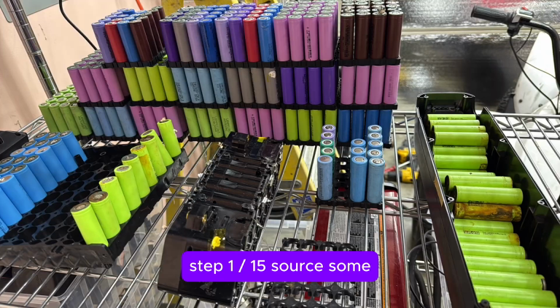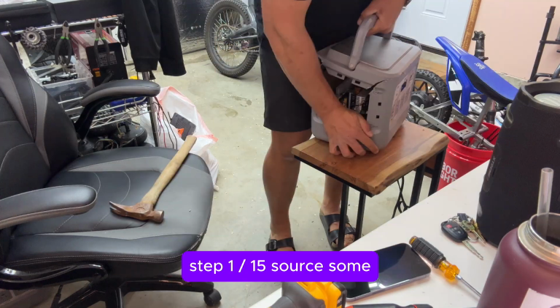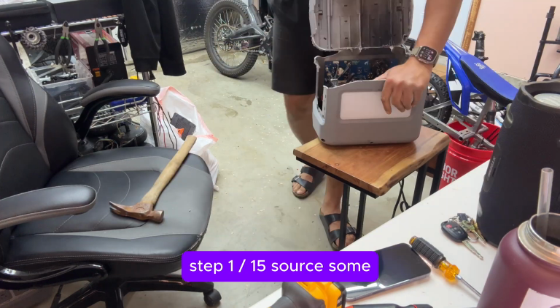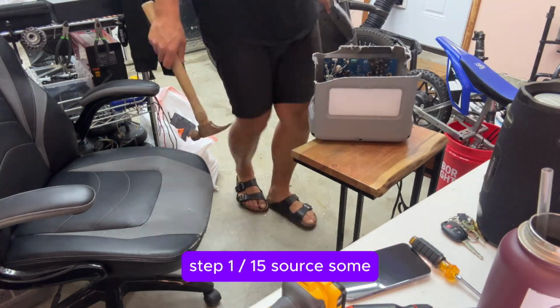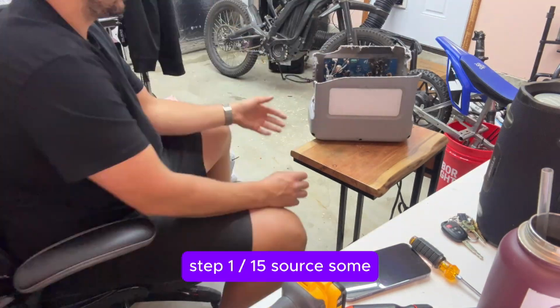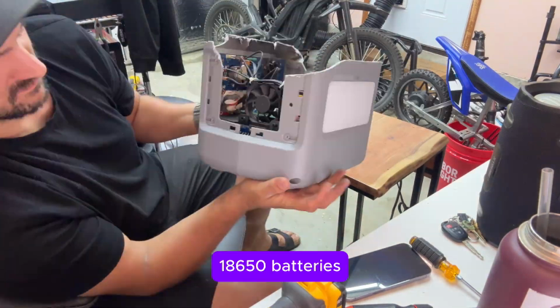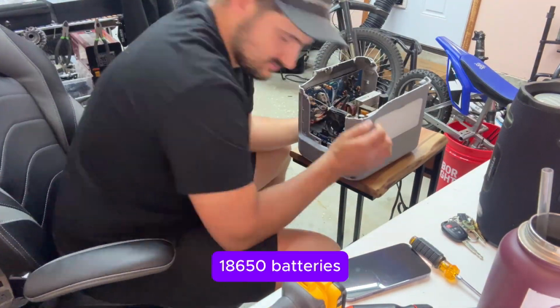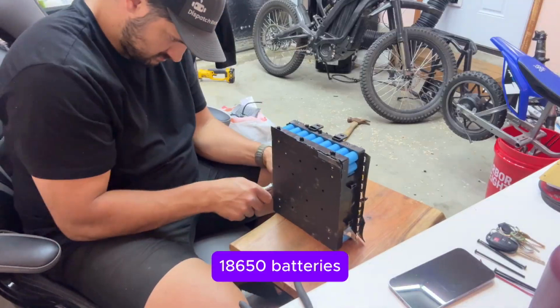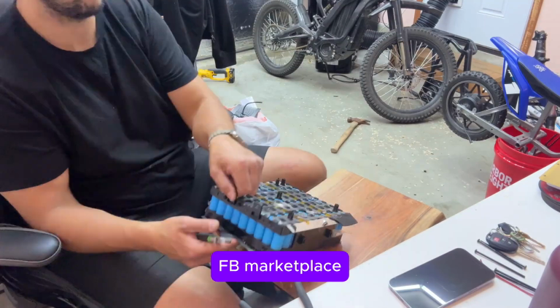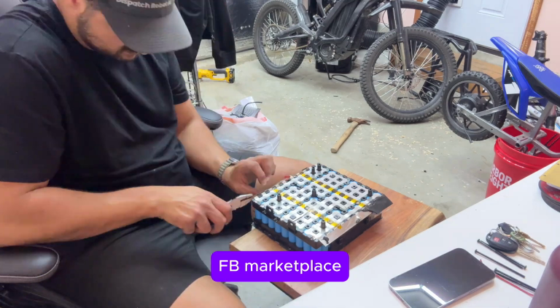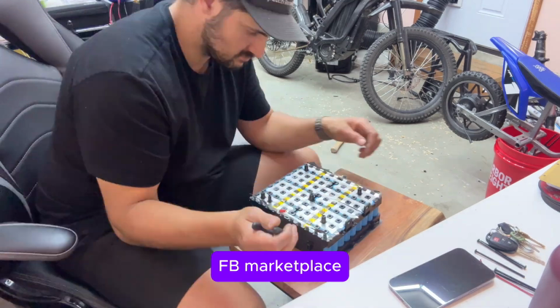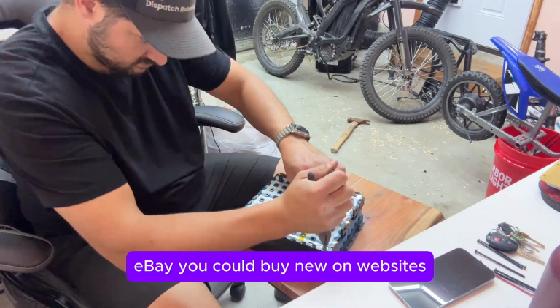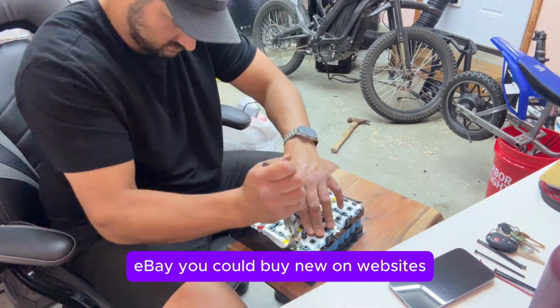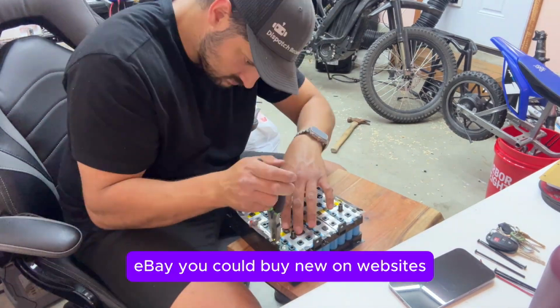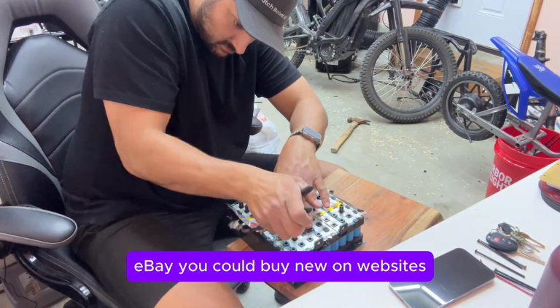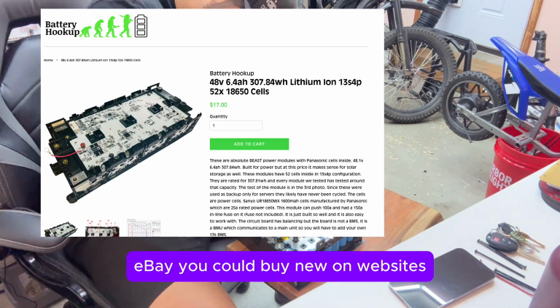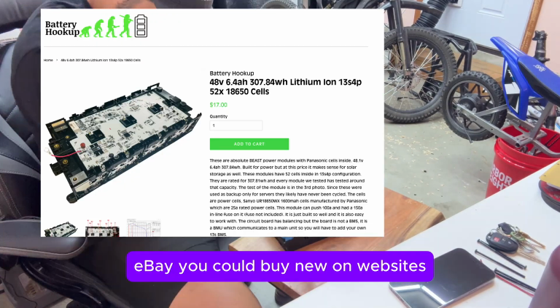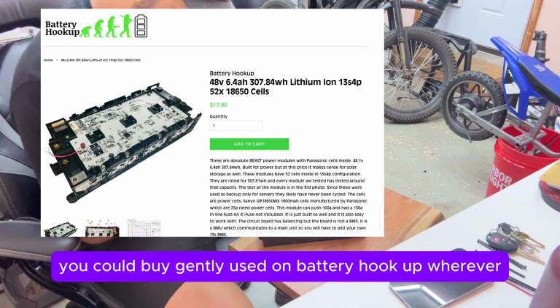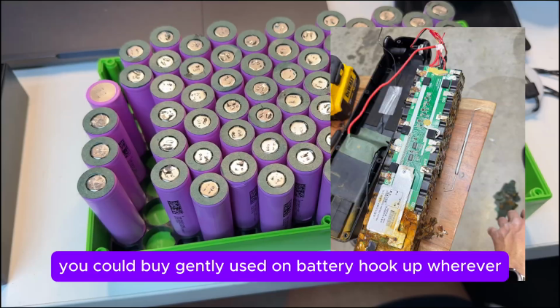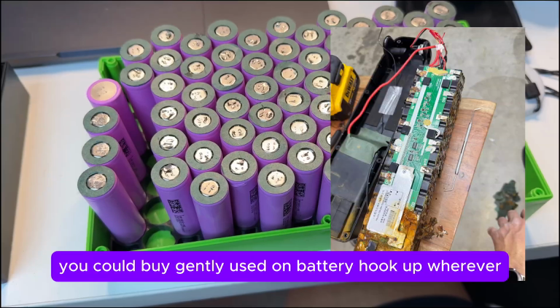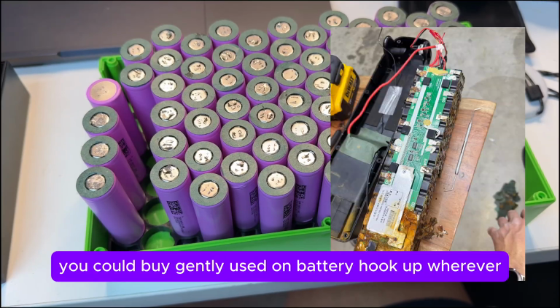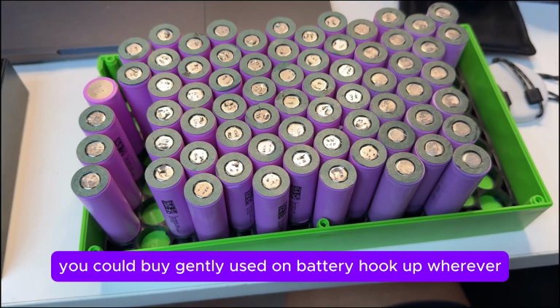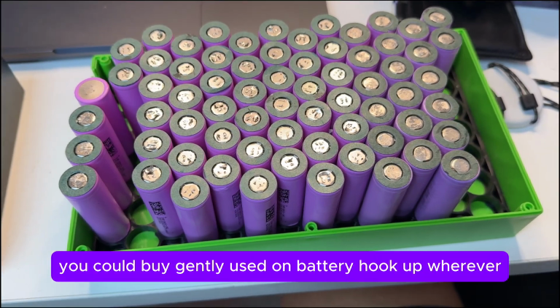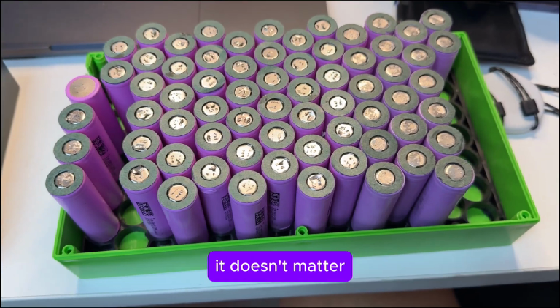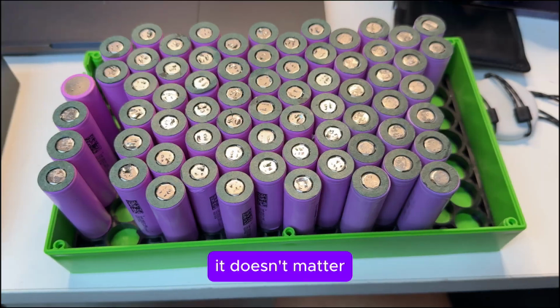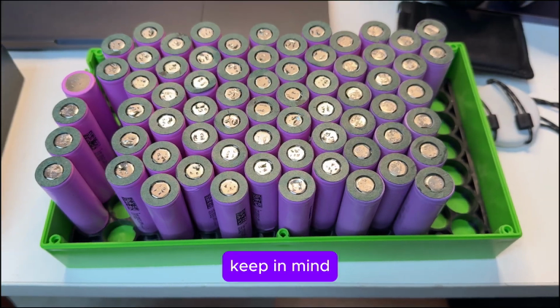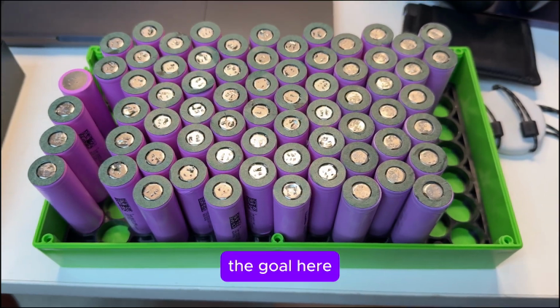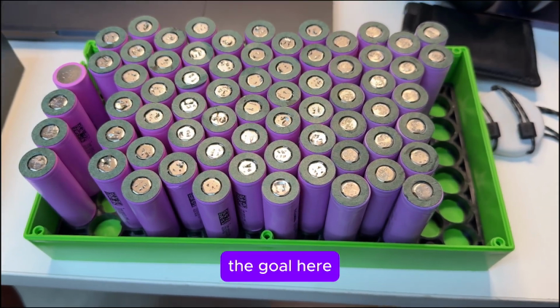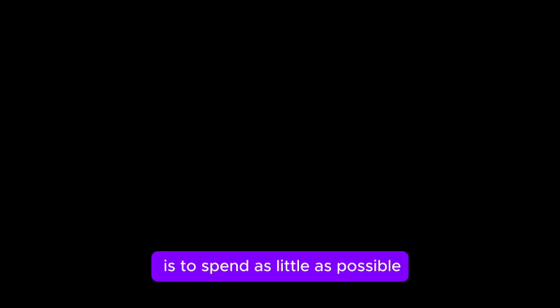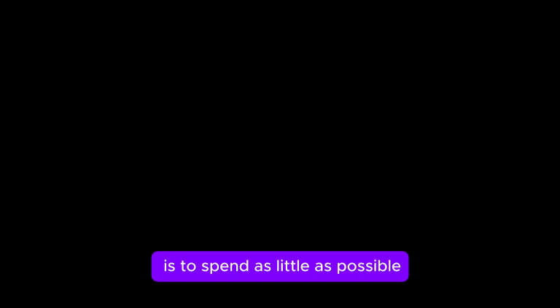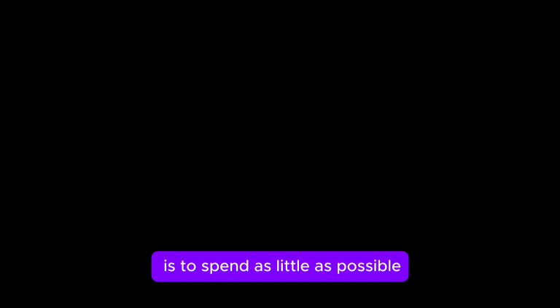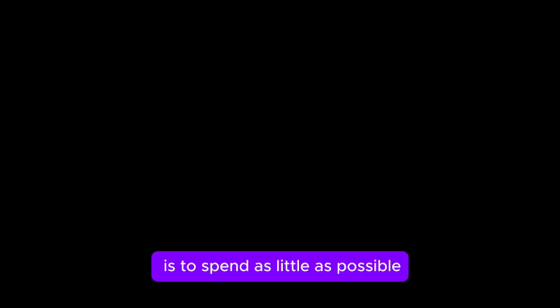Step one of 15: source some 18650 batteries. Facebook Marketplace, eBay, you could buy new on websites, you could buy gently used on Battery Hookup — wherever. Keep in mind, the goal here is to spend as little as possible.